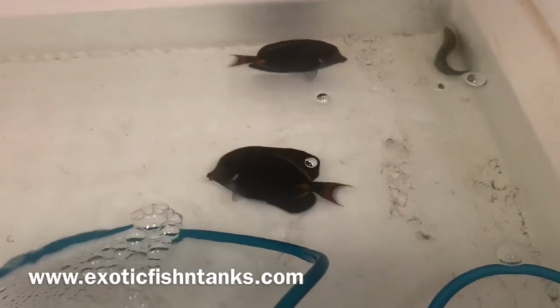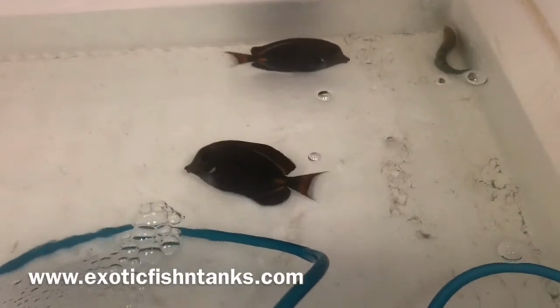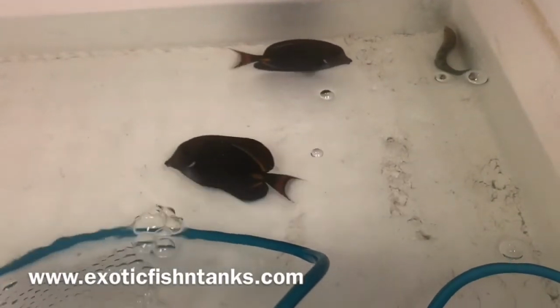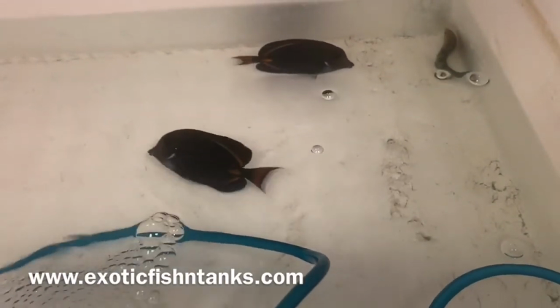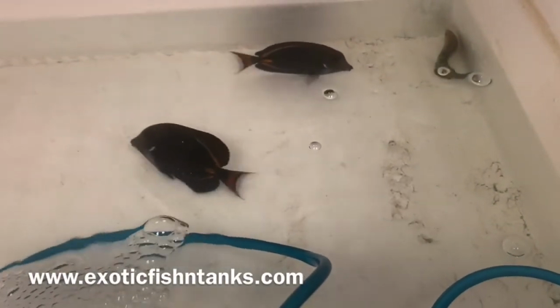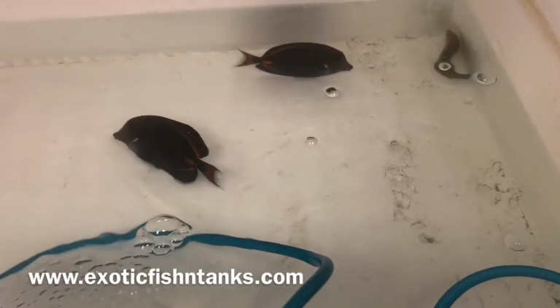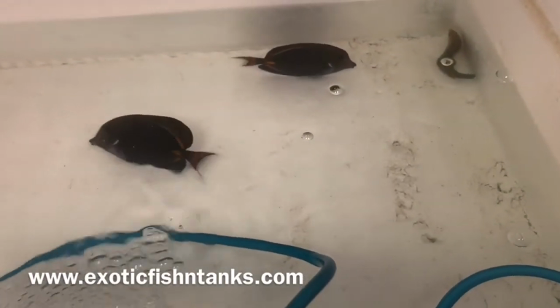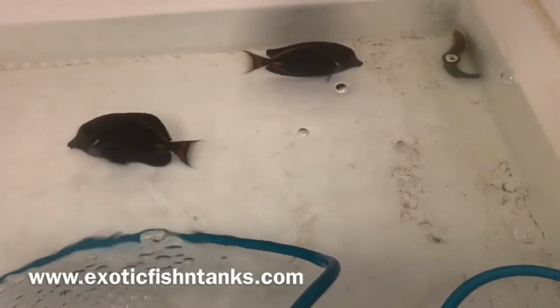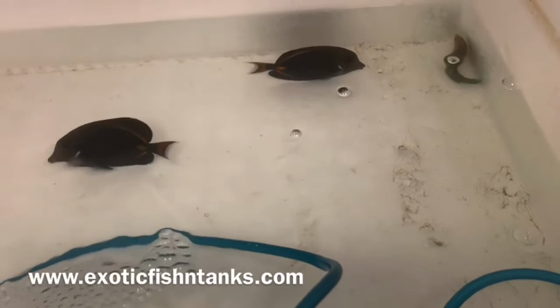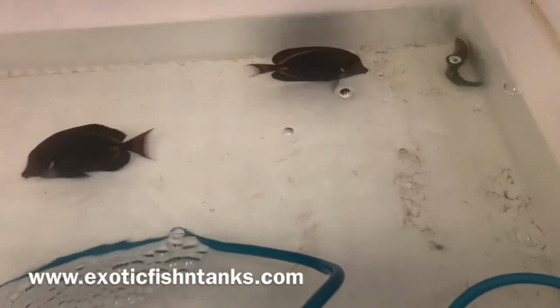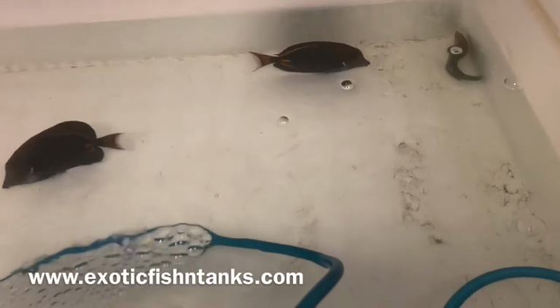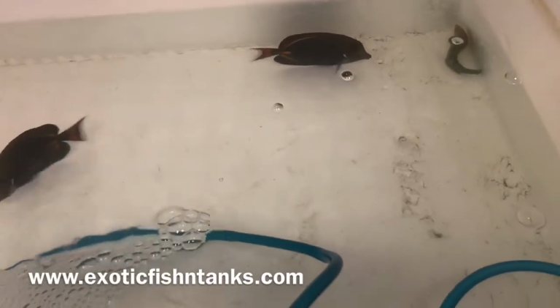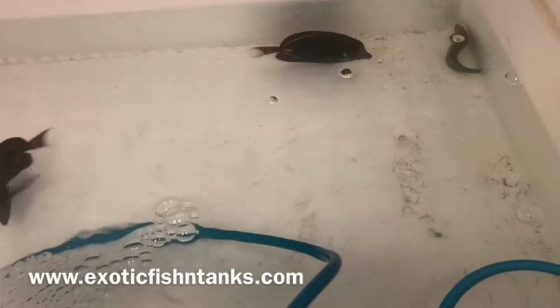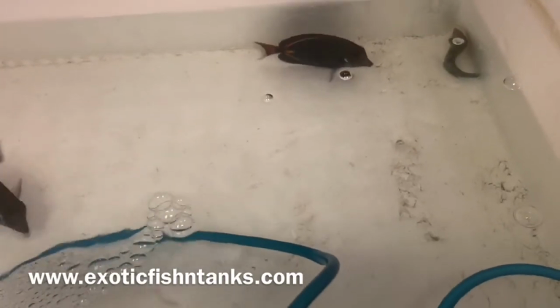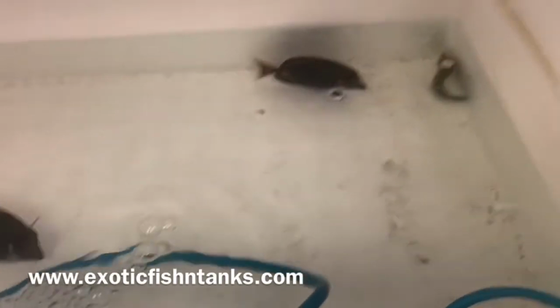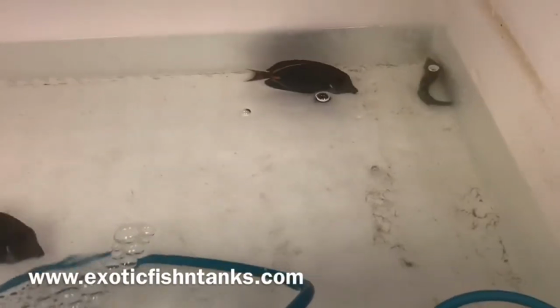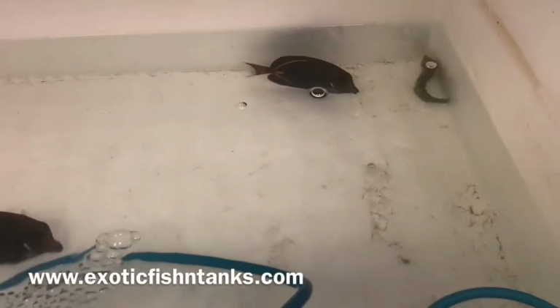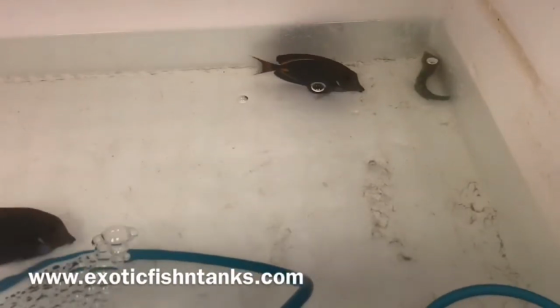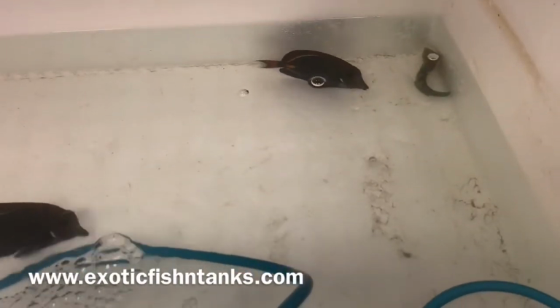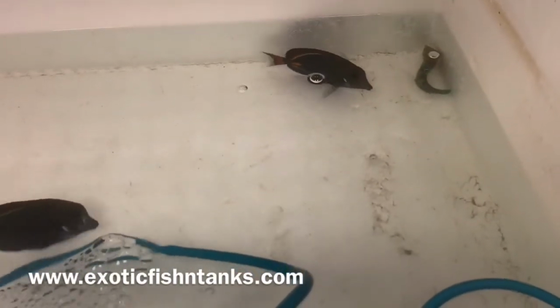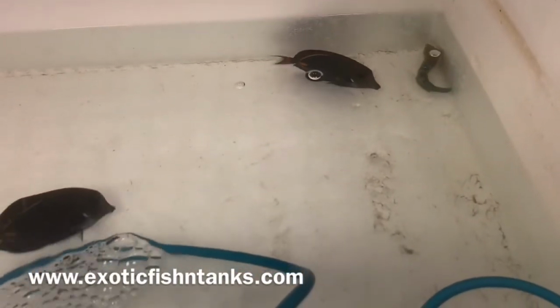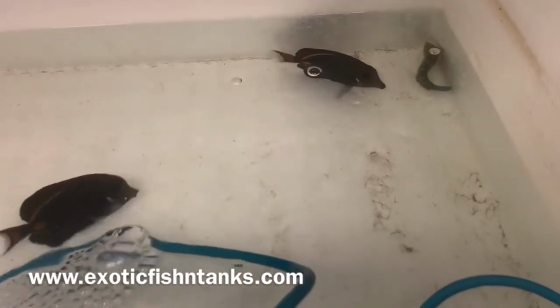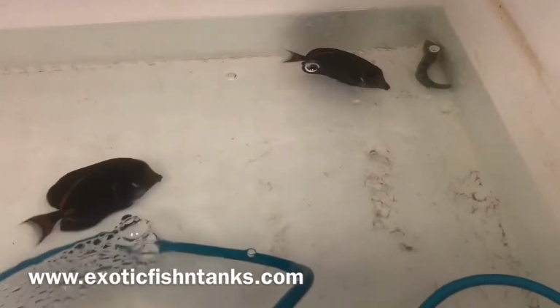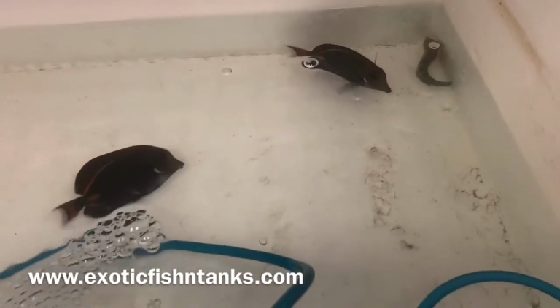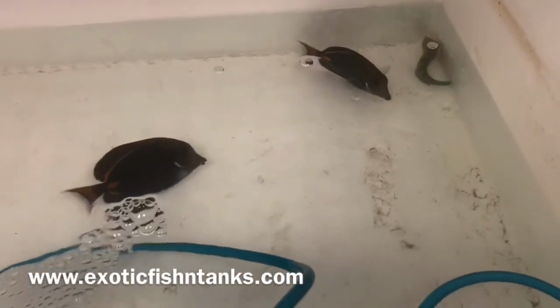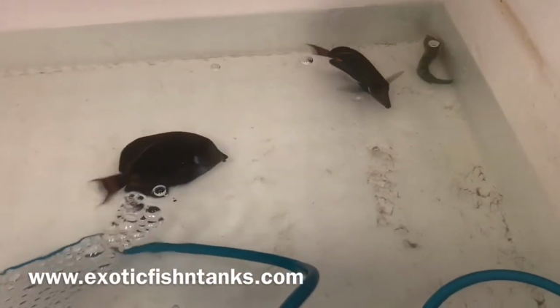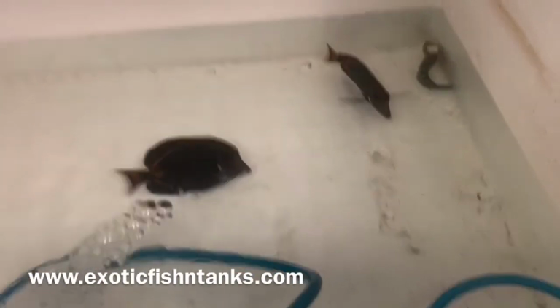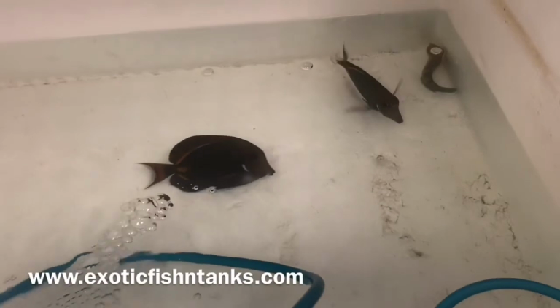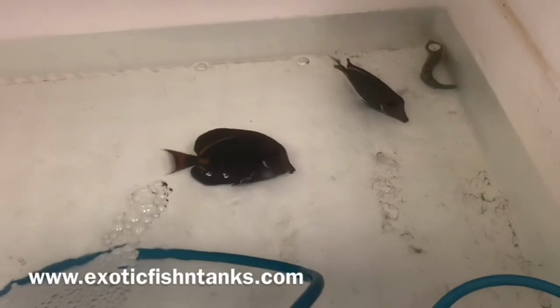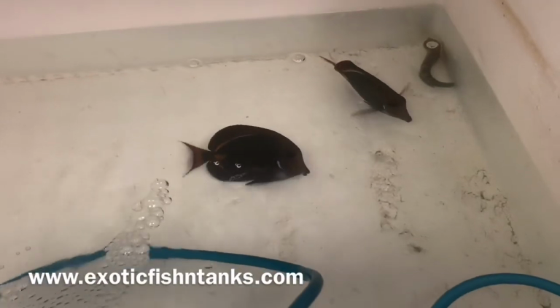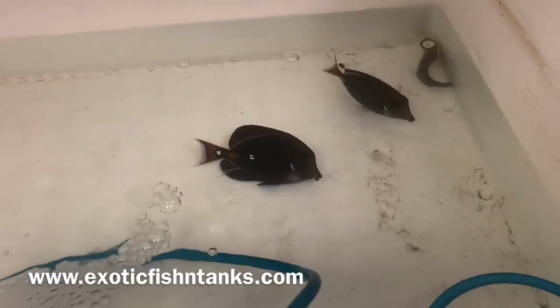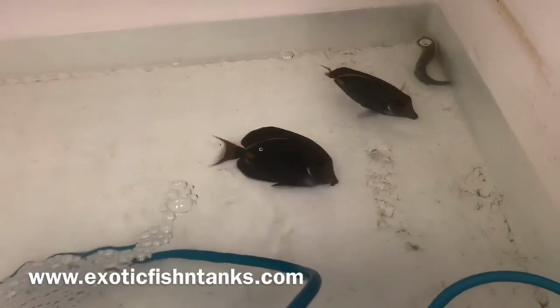Two Achilles tangs, three and a half to four inches. Fish Guy Rodney — 469-688-8841. Thanks everyone!